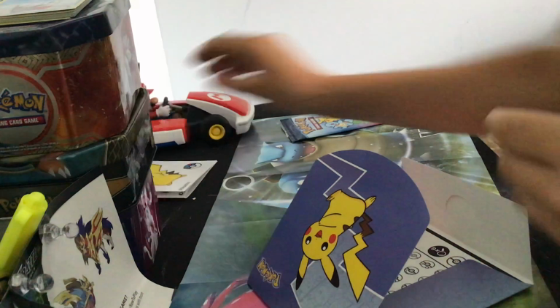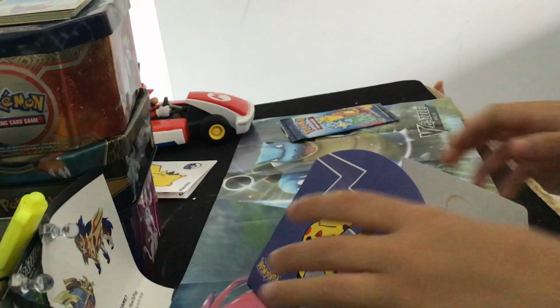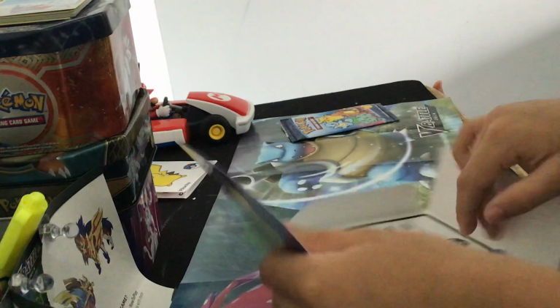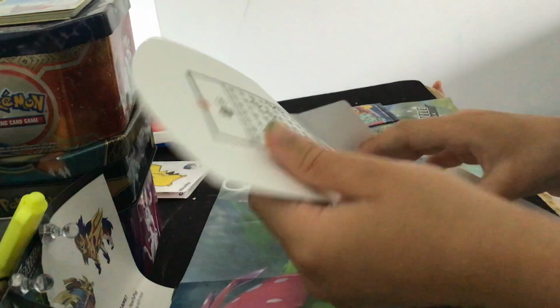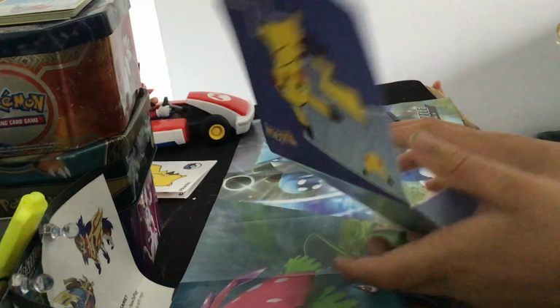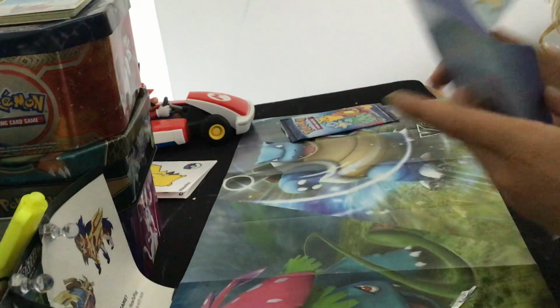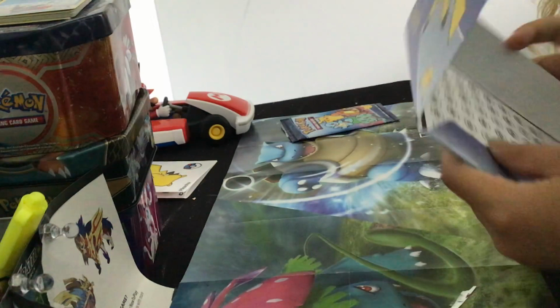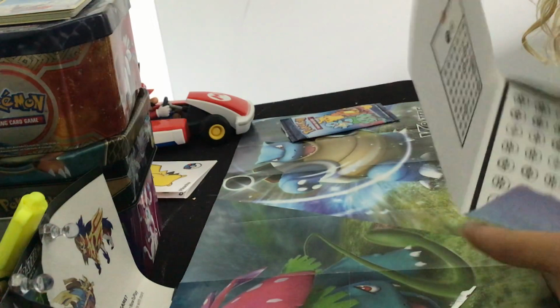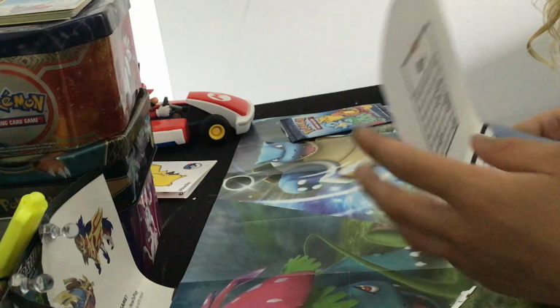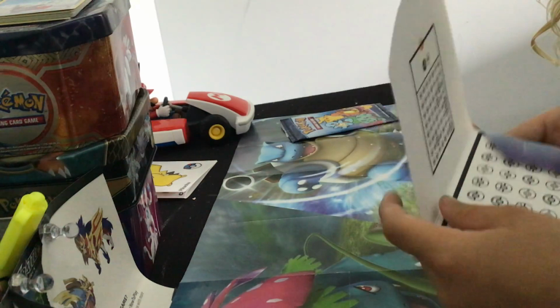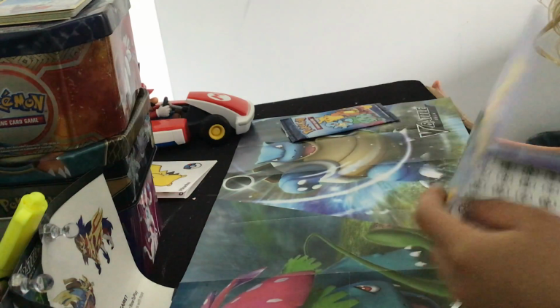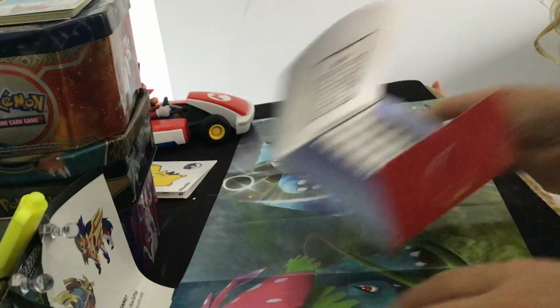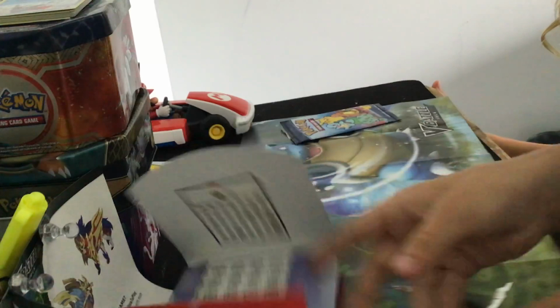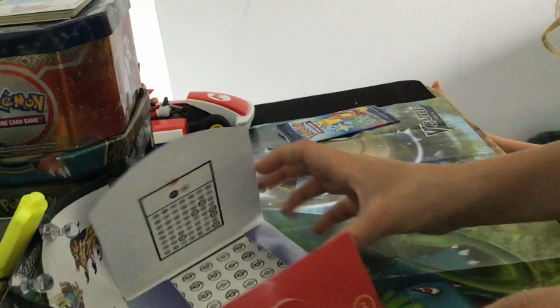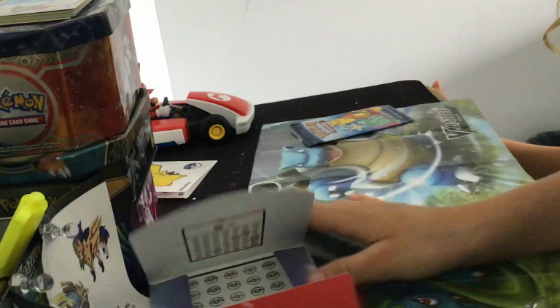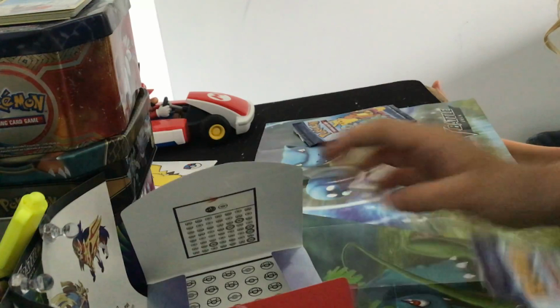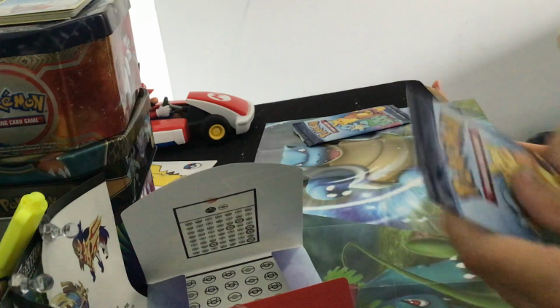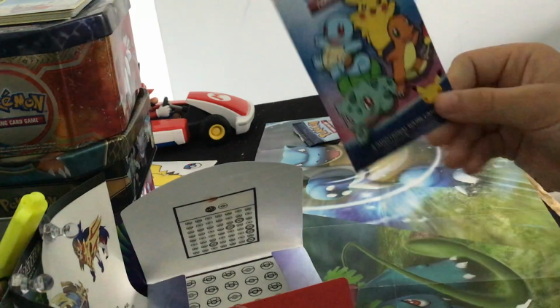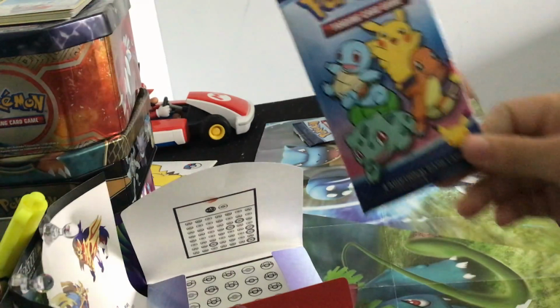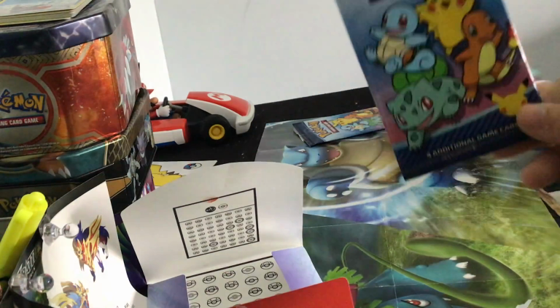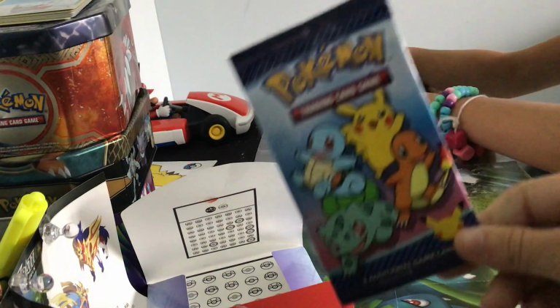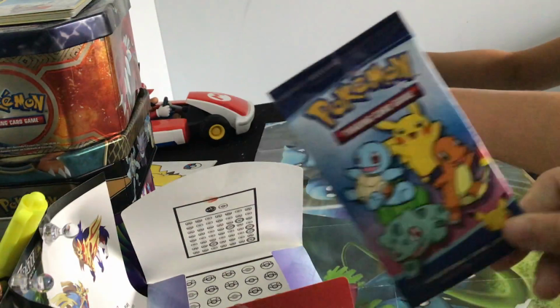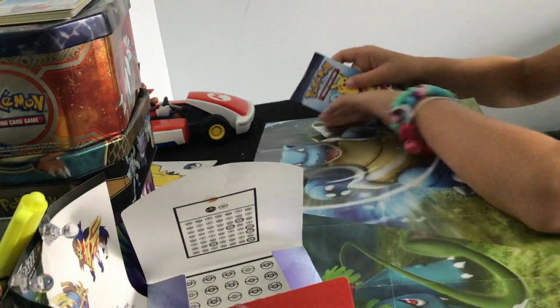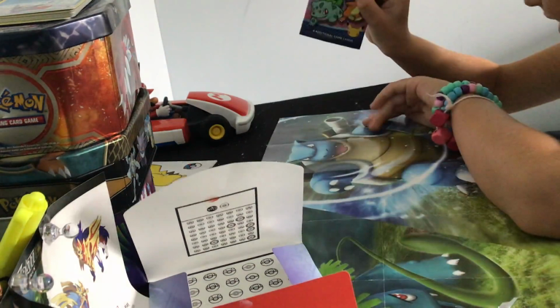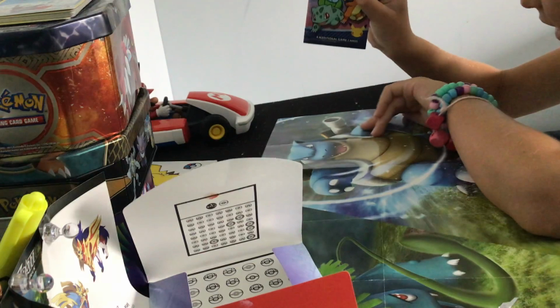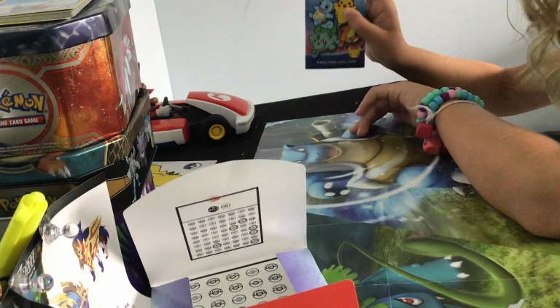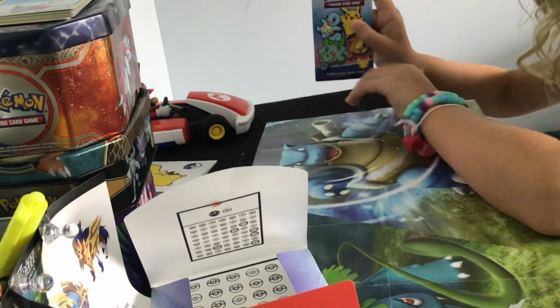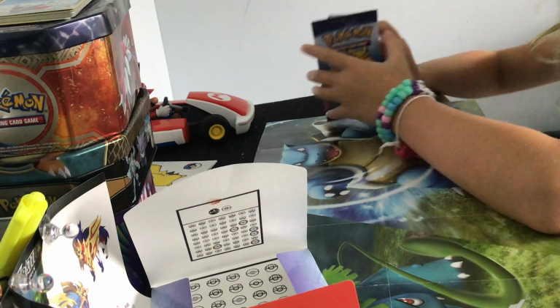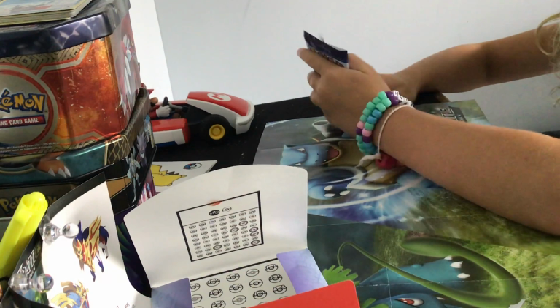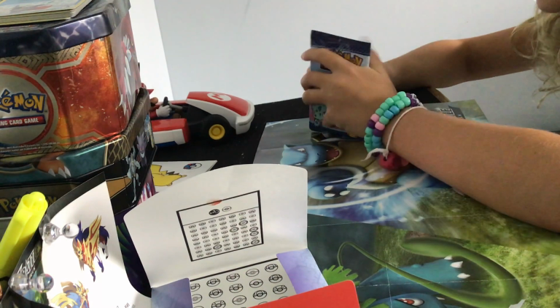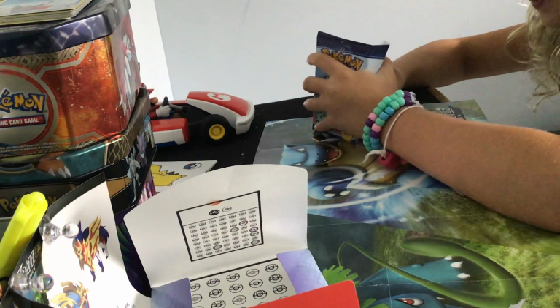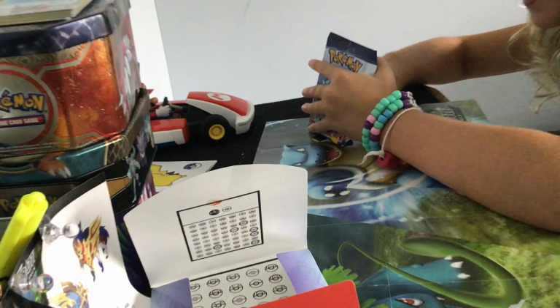We are gonna be opening something I haven't gotten for a long time — McDonald's Pokémon cards. Alright, you open up yours first, let's see how it looks.